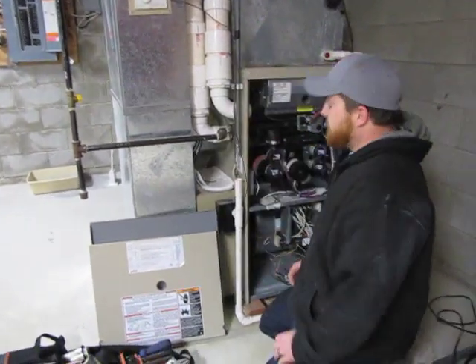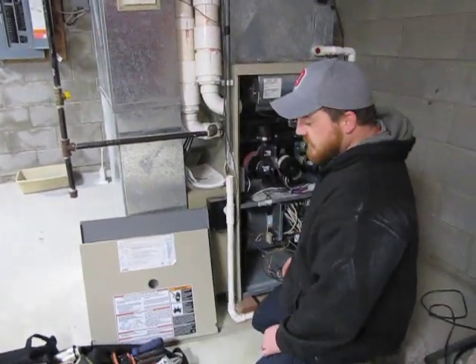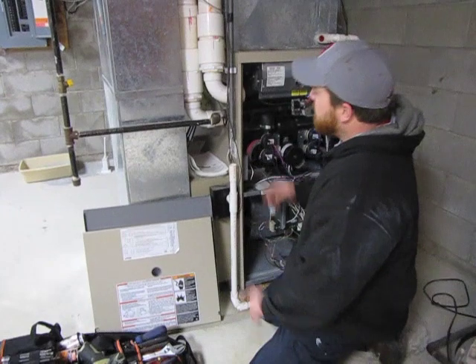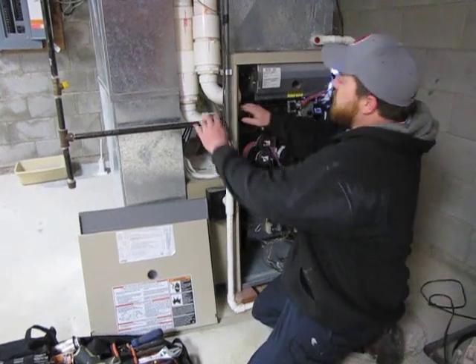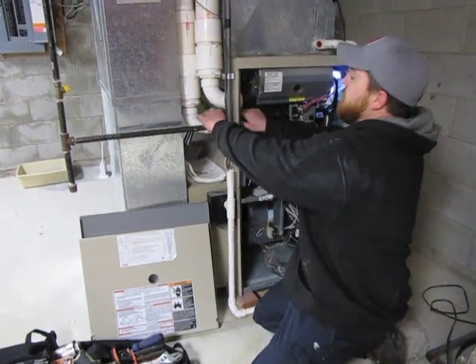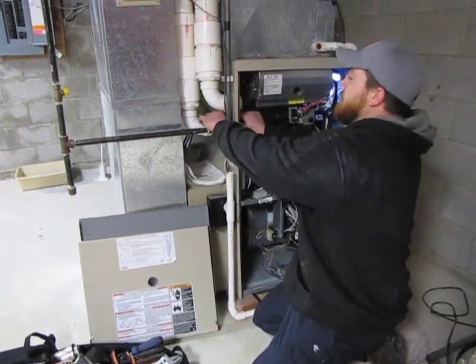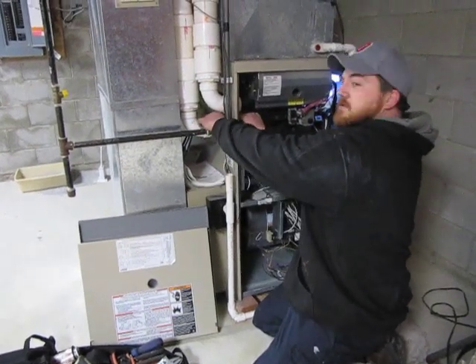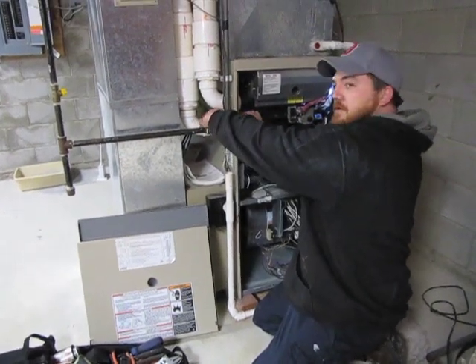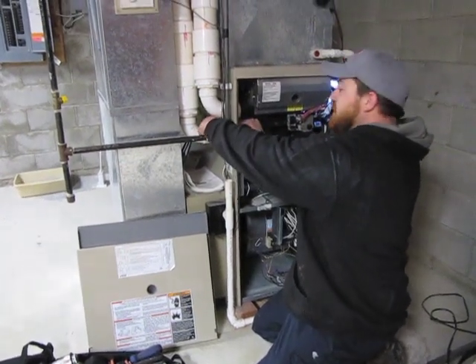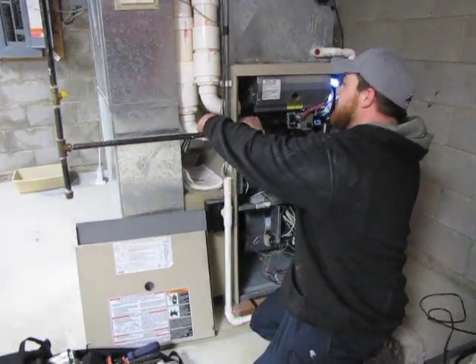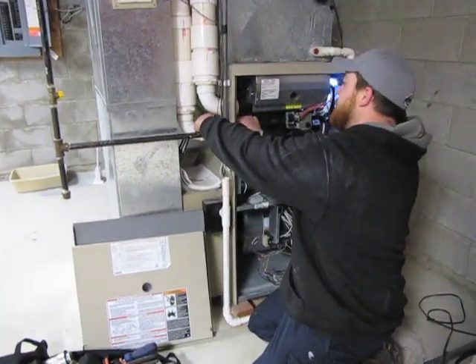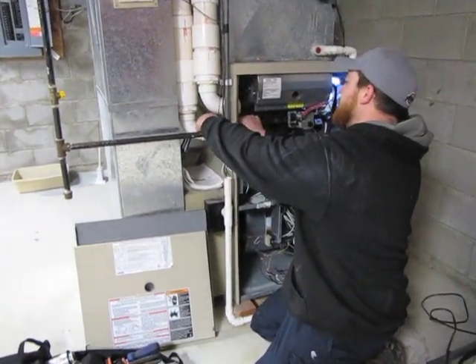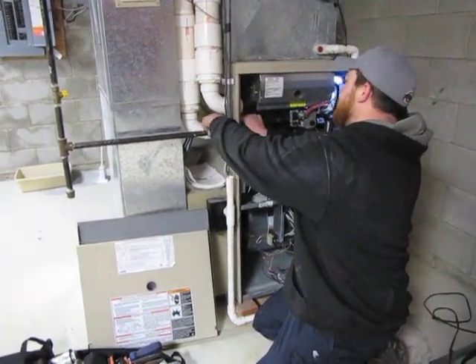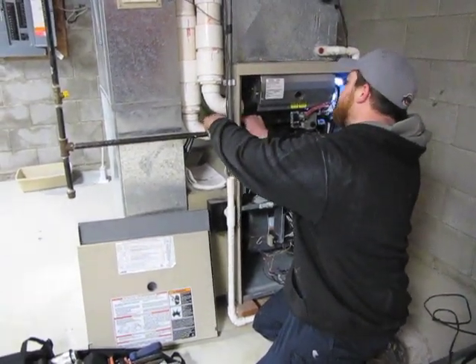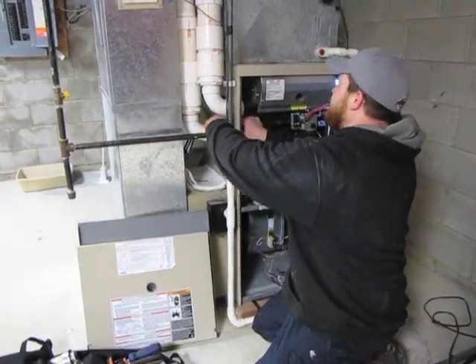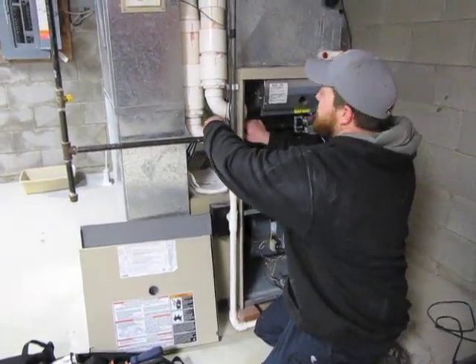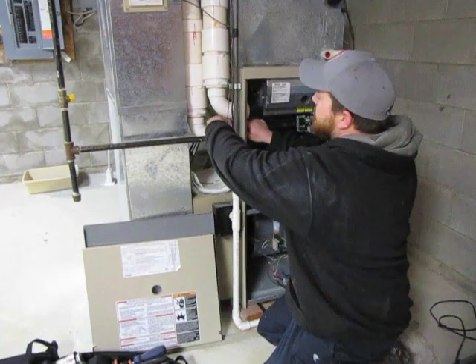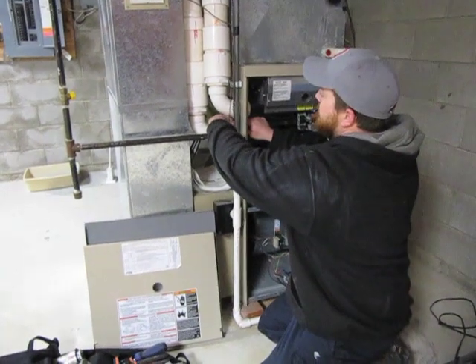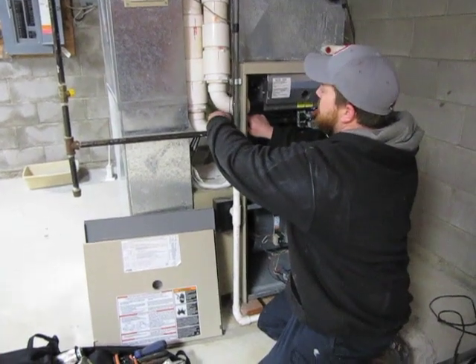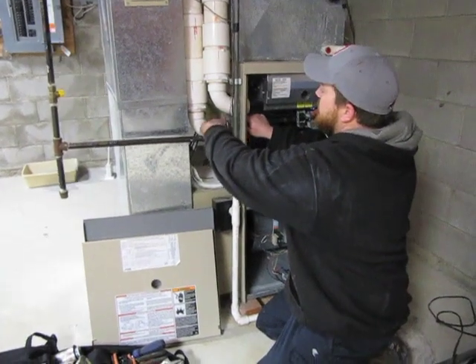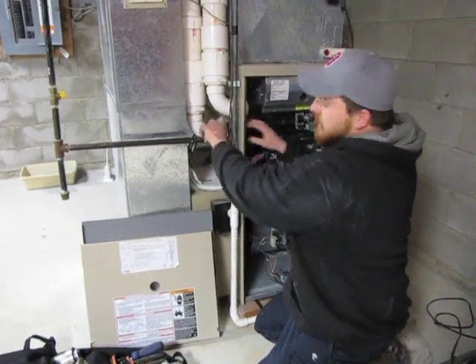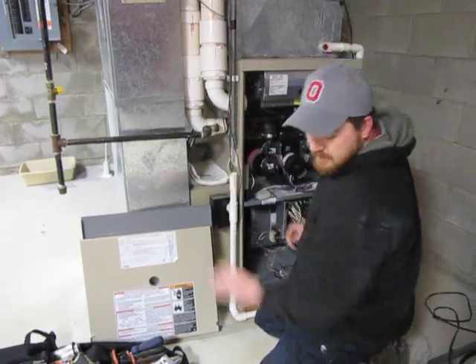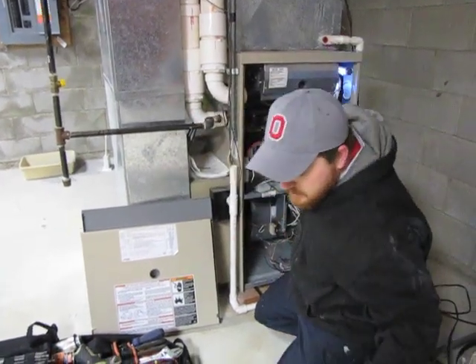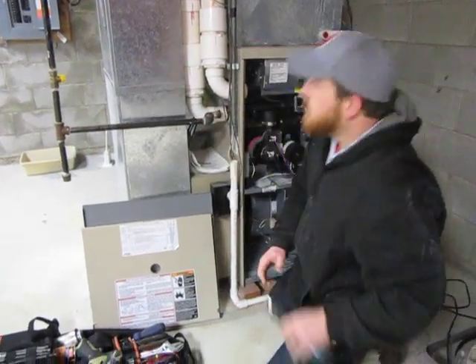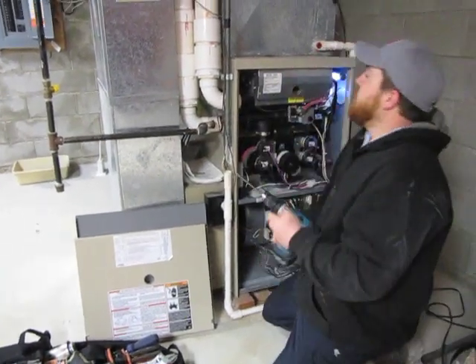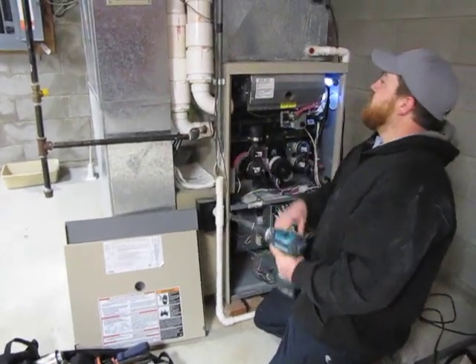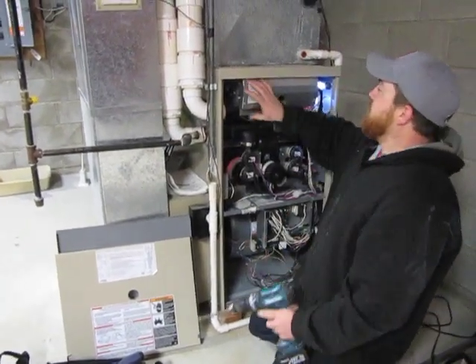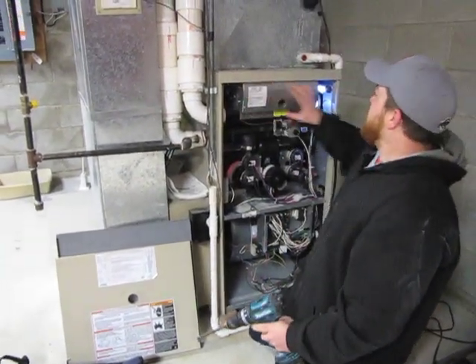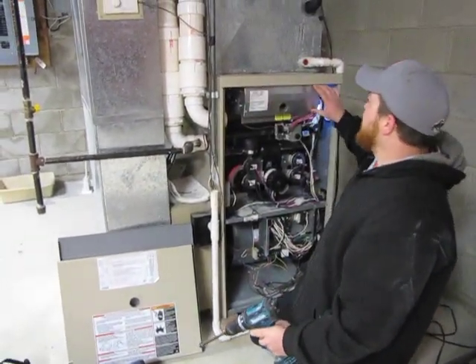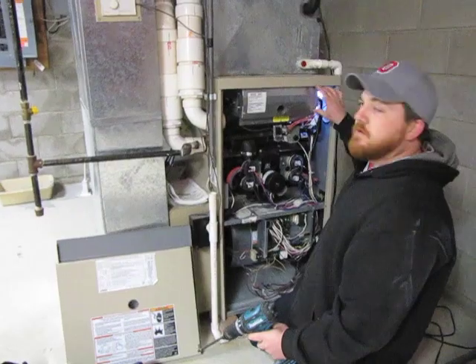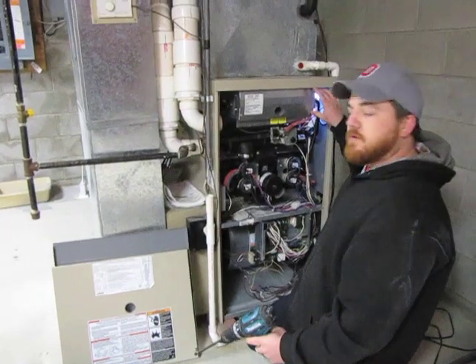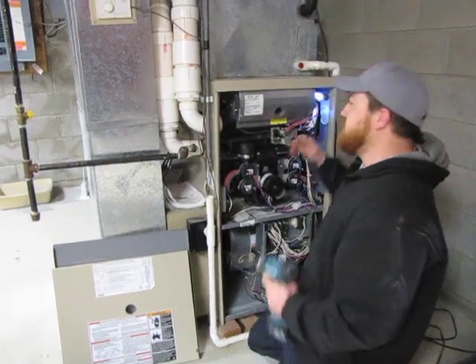After you get that done, you're going to want to release this union. Then you're going to want to pull the four bolts out — they're quarter inch screws.